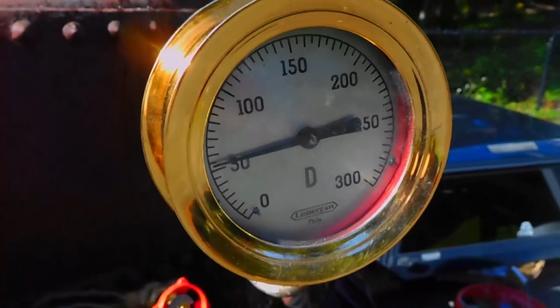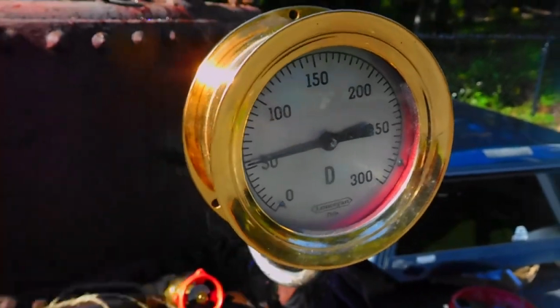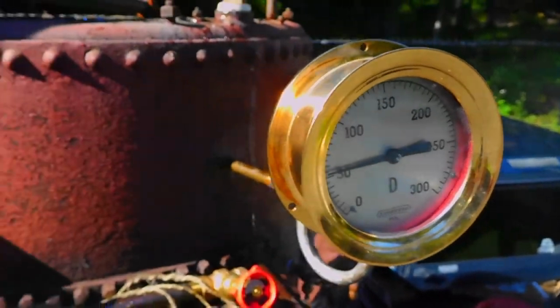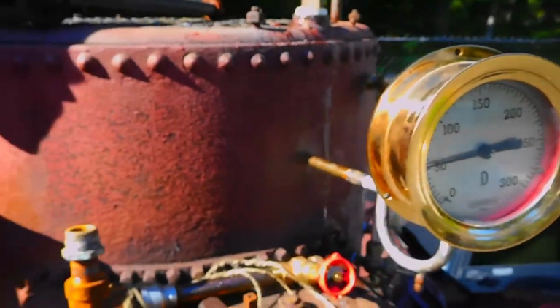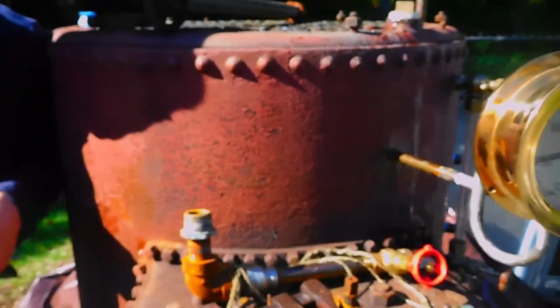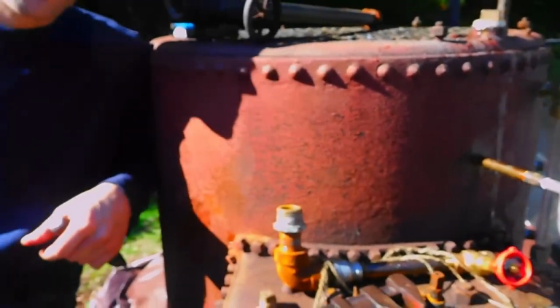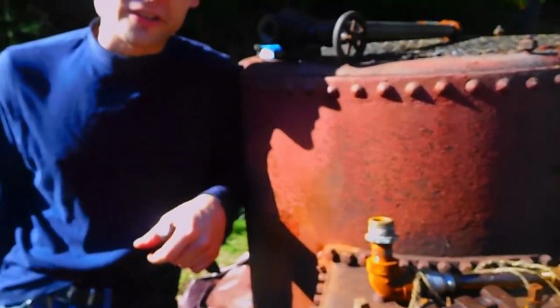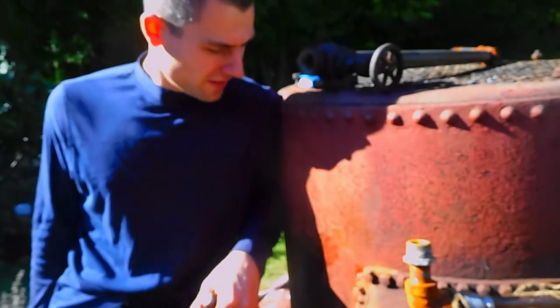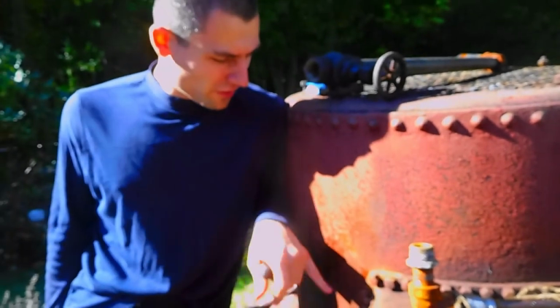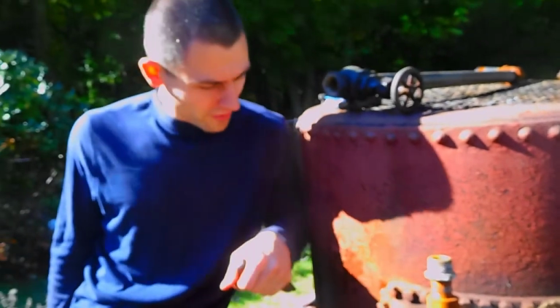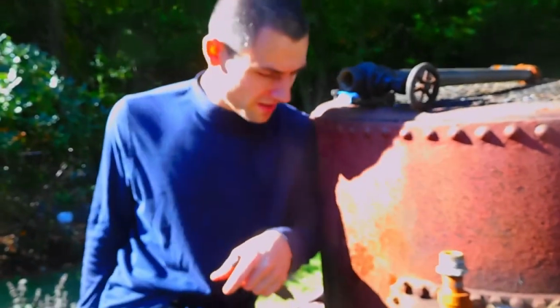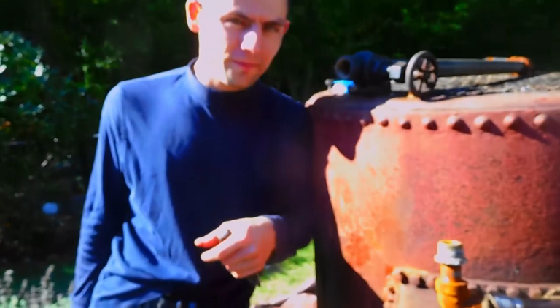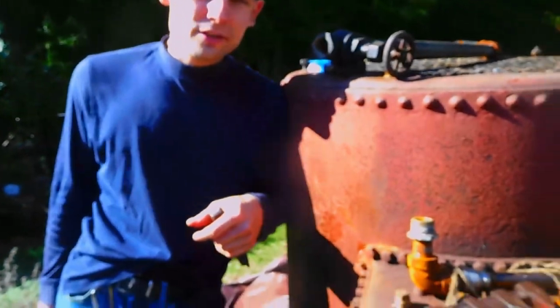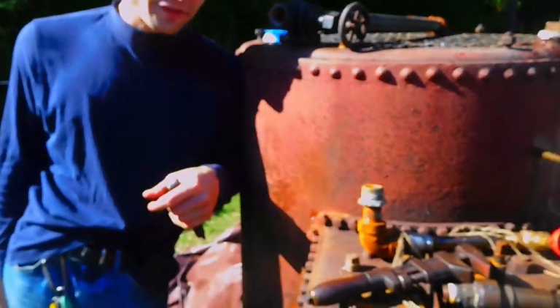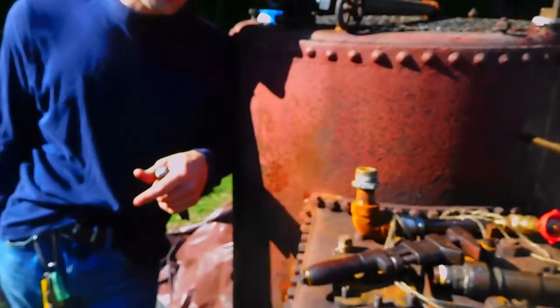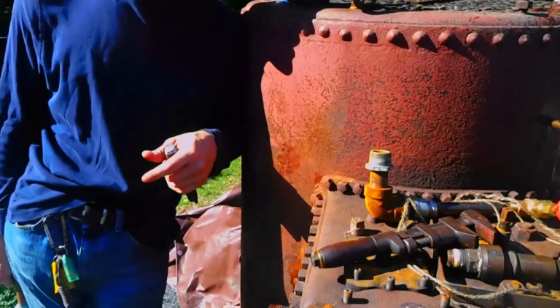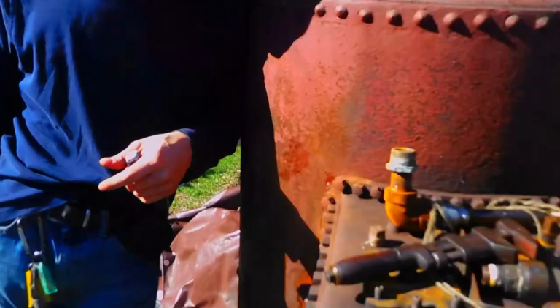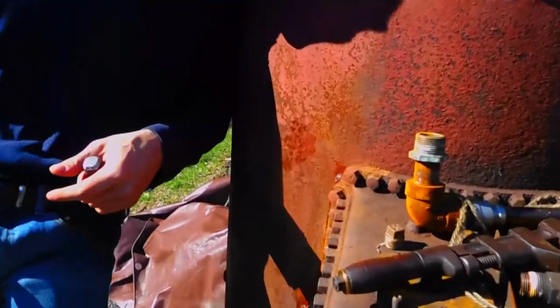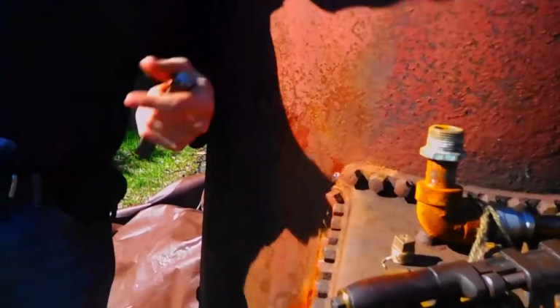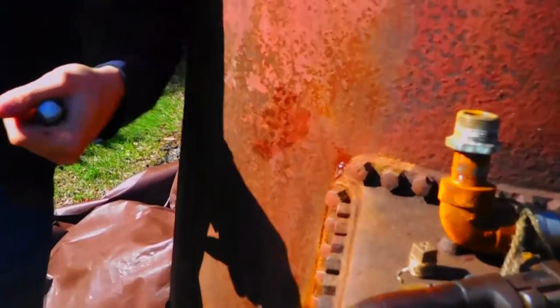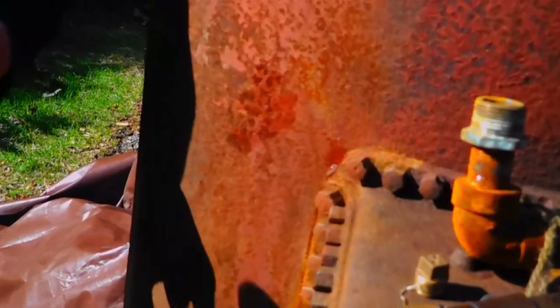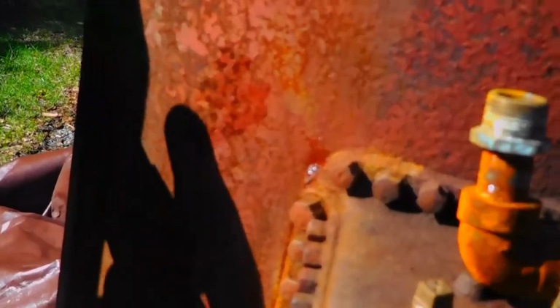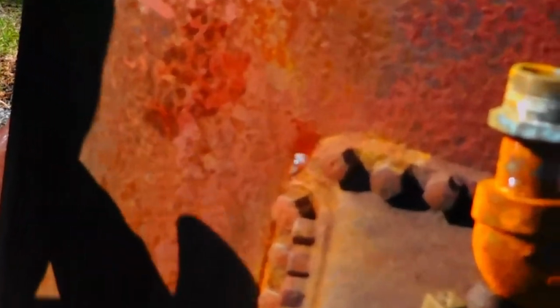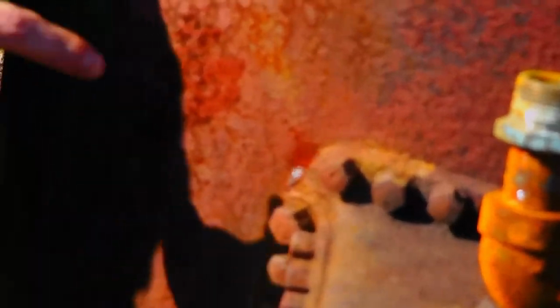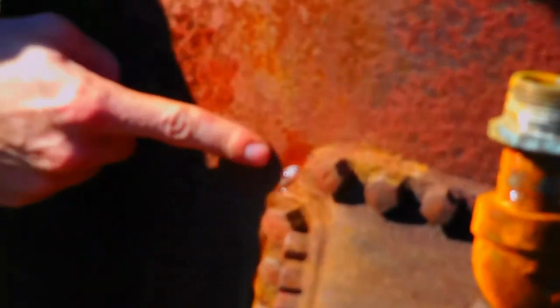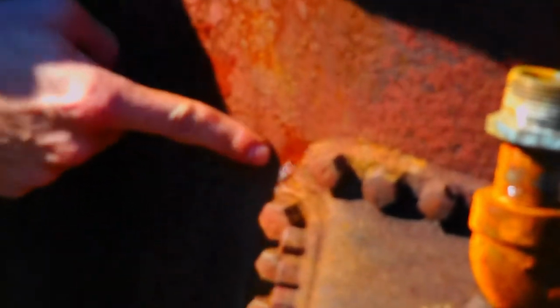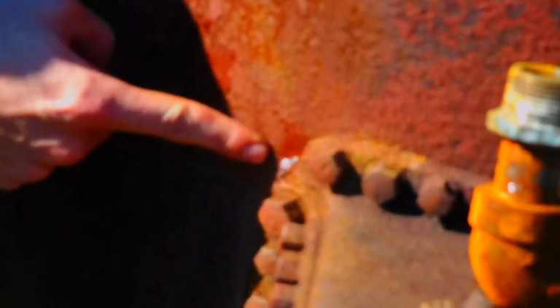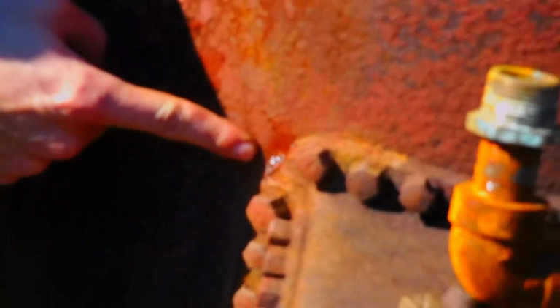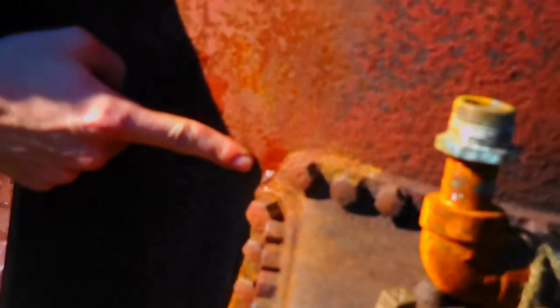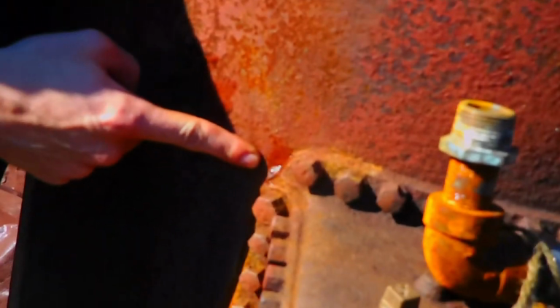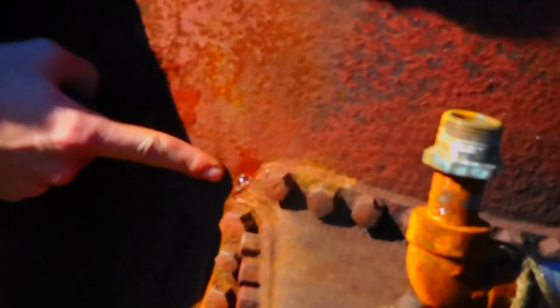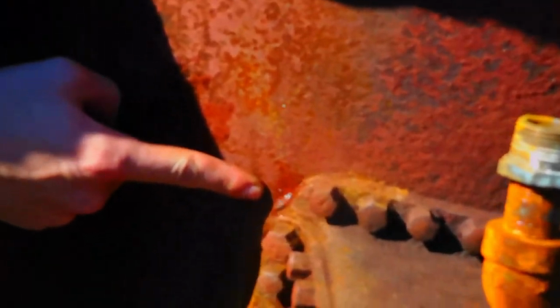All right, next operation on Witt's boiler. If you can zoom in right here, we've got 50 psi of water pressure in the boiler right now — basically a hydraulic test. Take a look at that. Bring the camera in if you can.